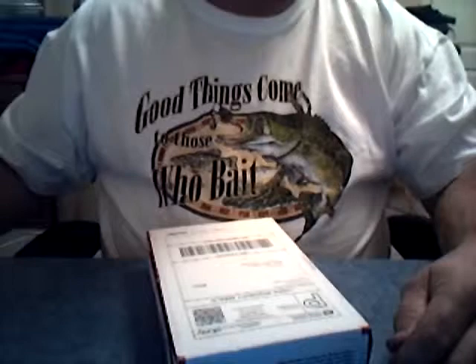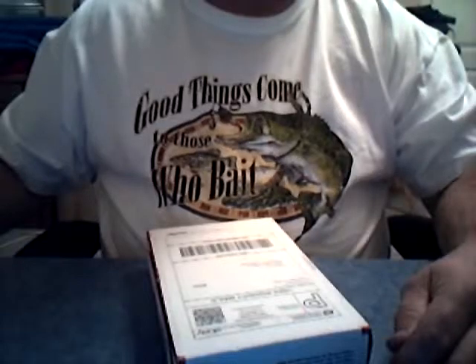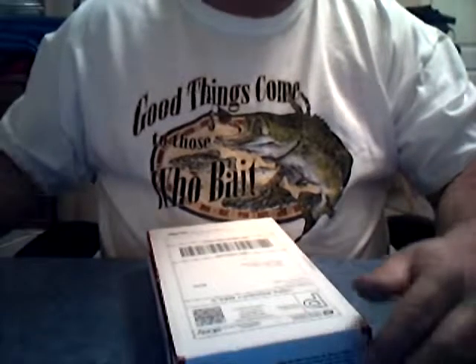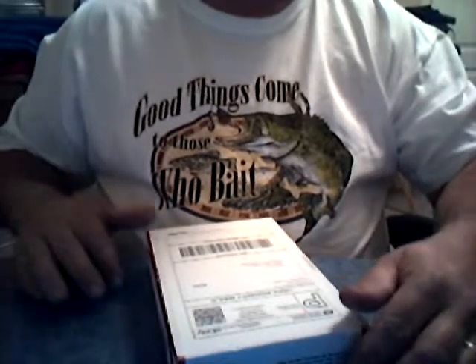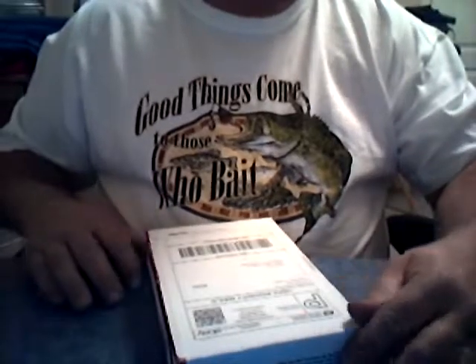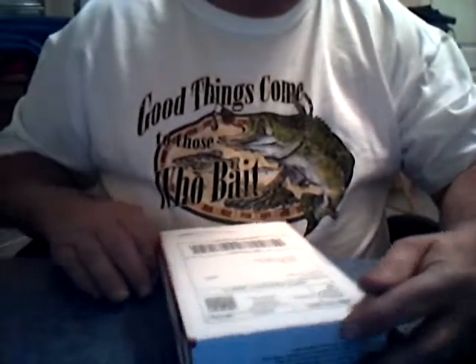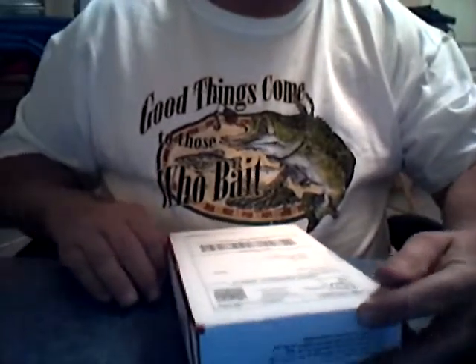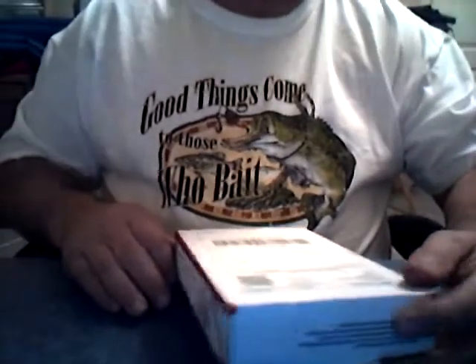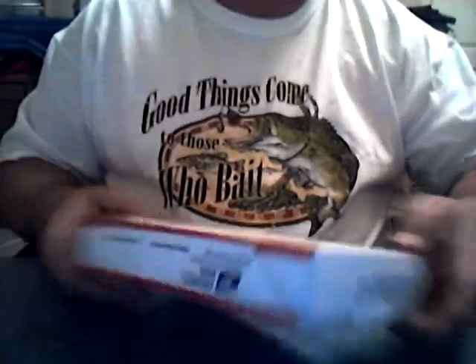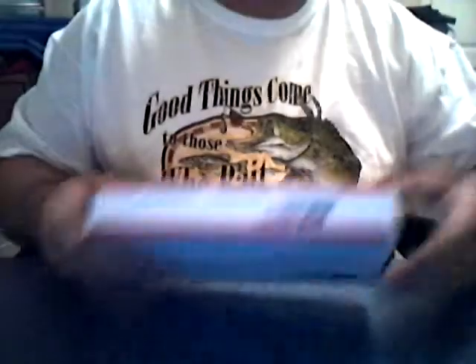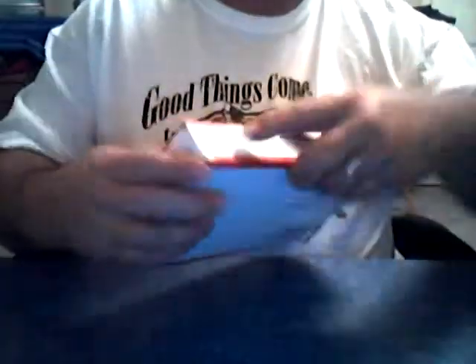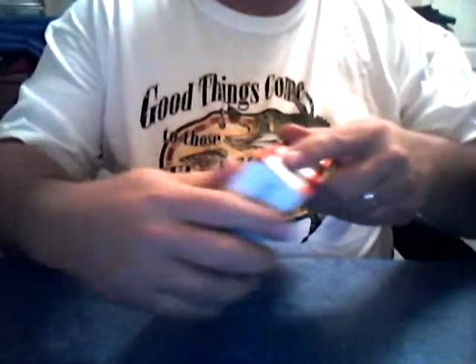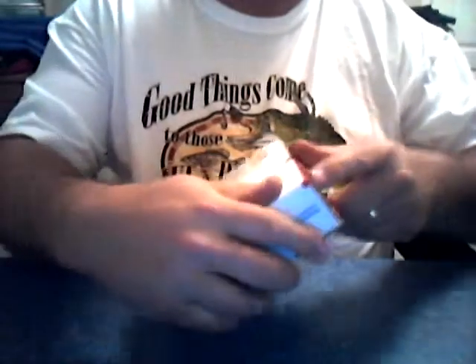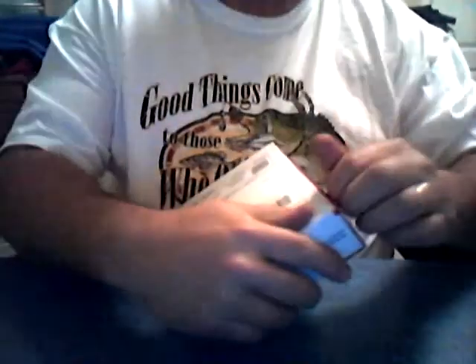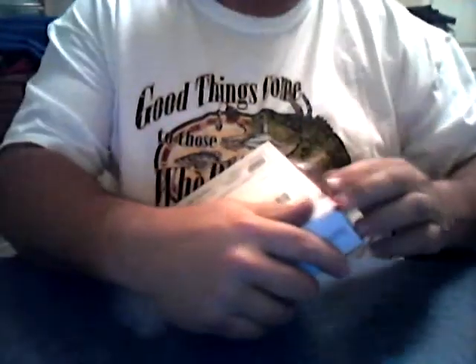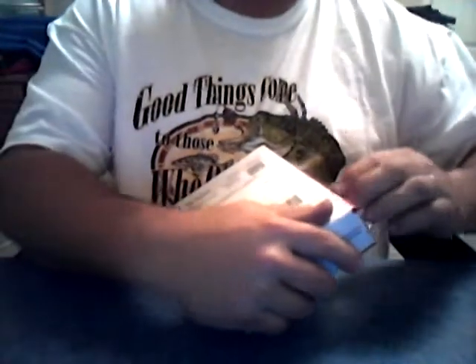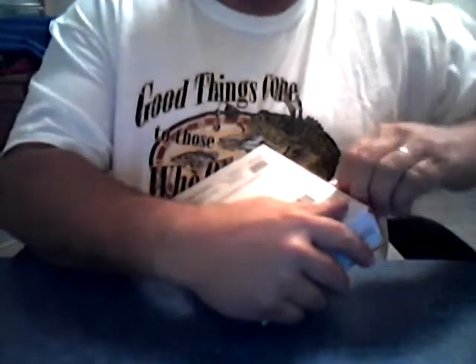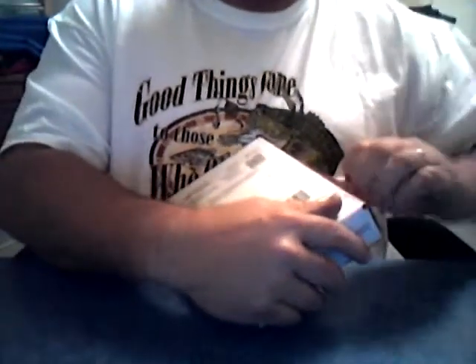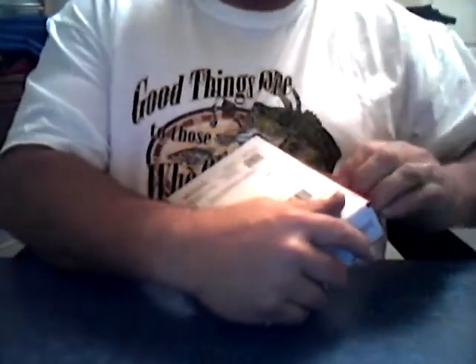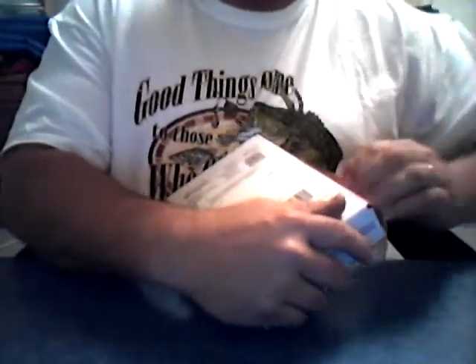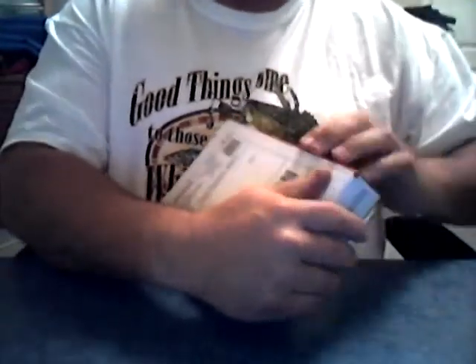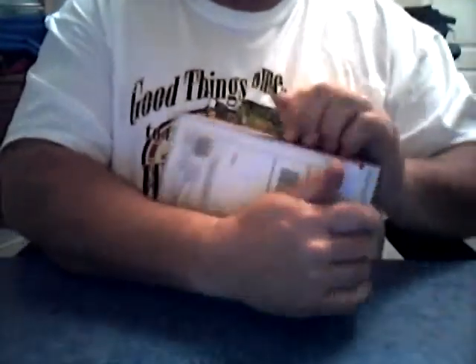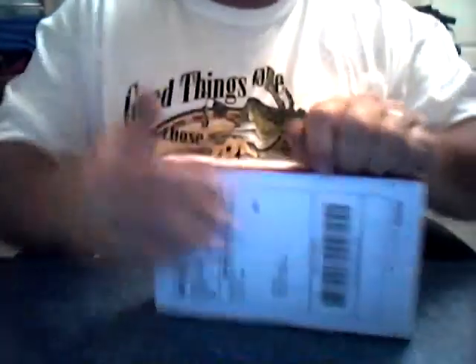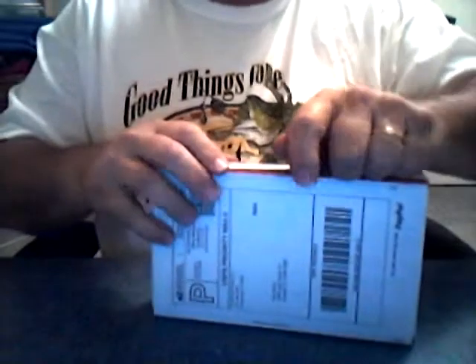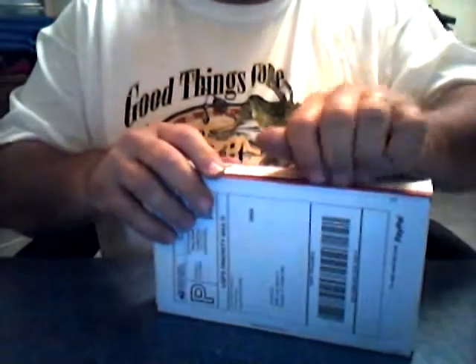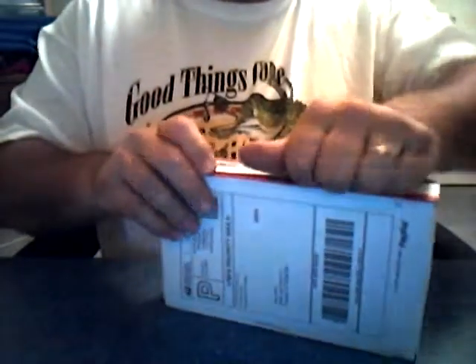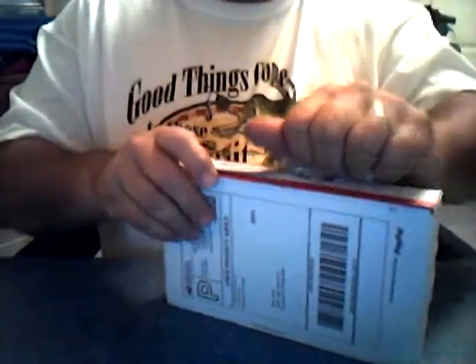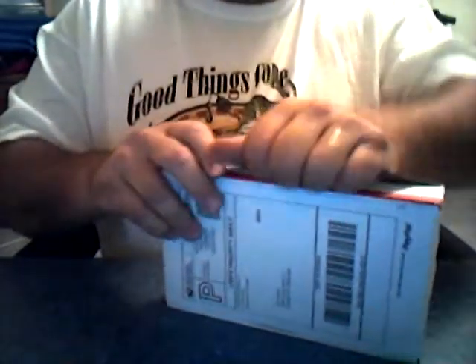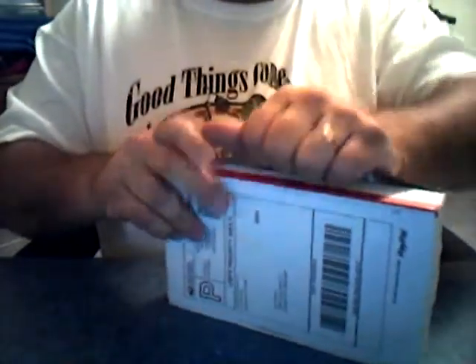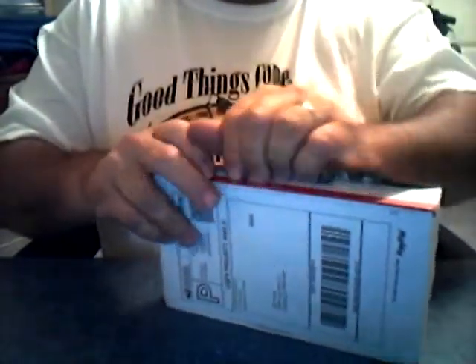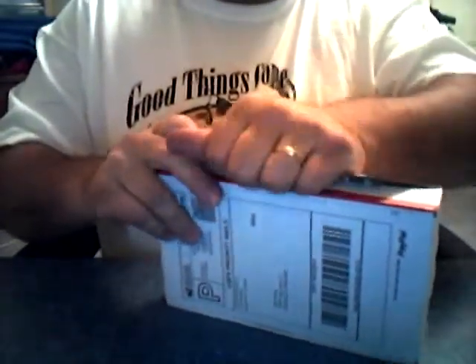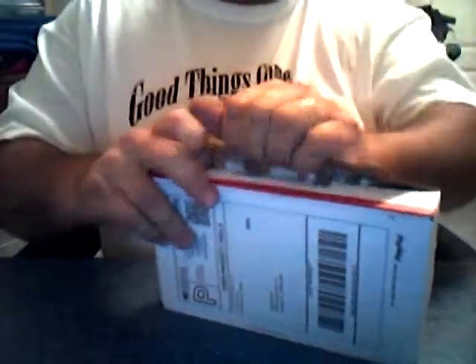This is an unboxing video for Rocky Brook Sinkers. I don't know if you all have ever heard of this company. It's not tungsten, not lead. What it is is actually stone.